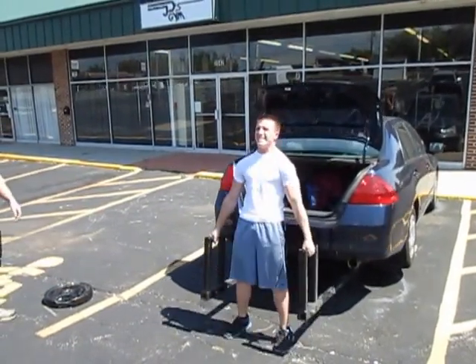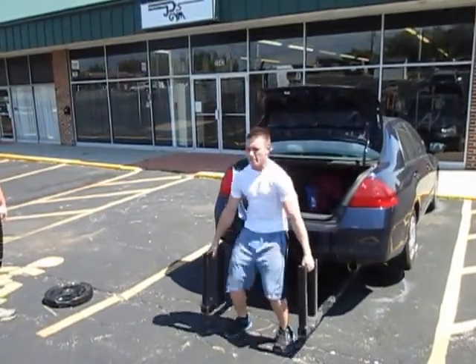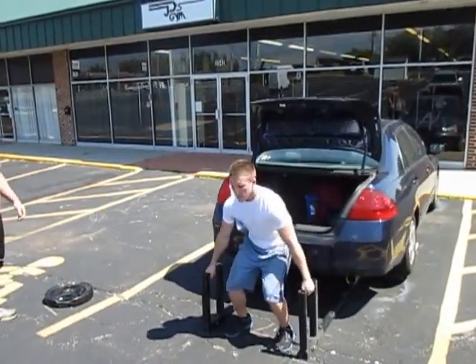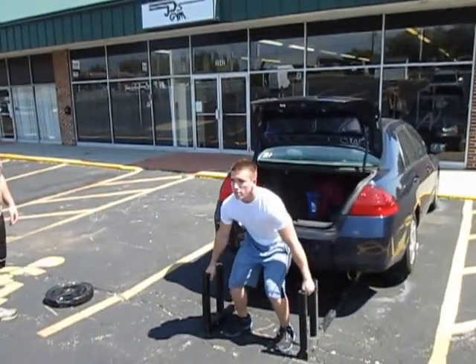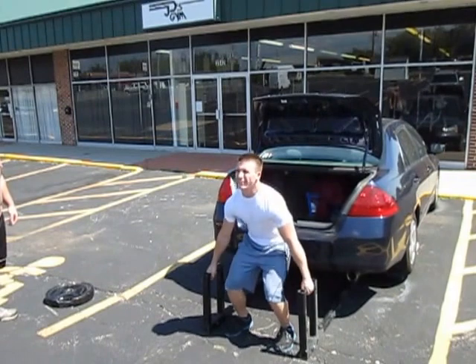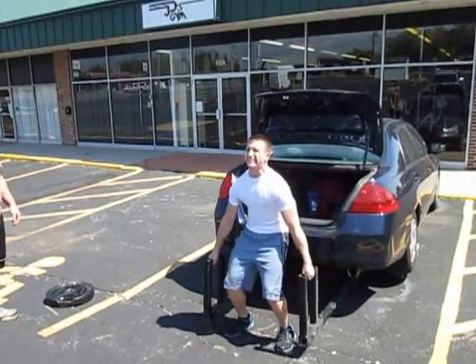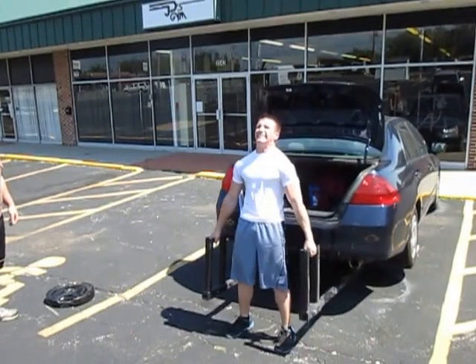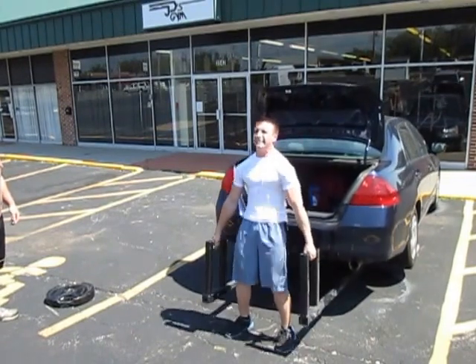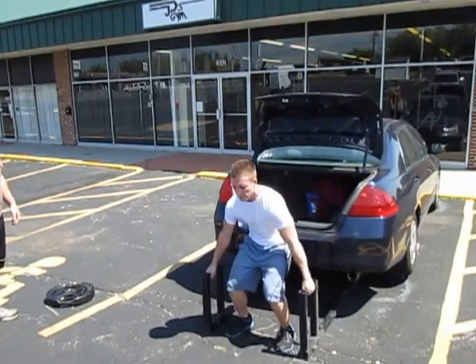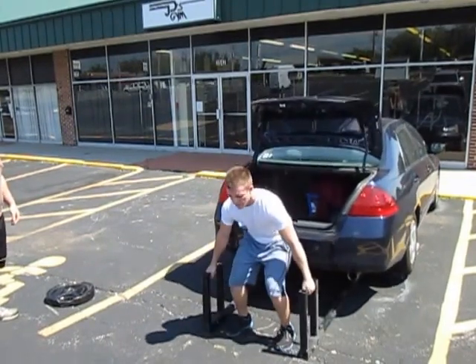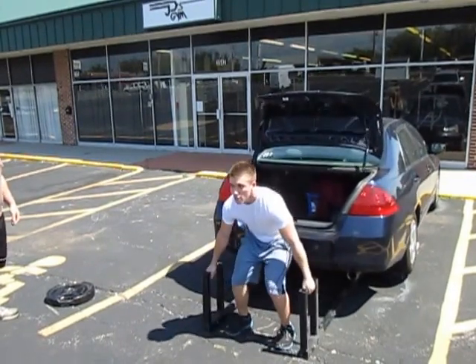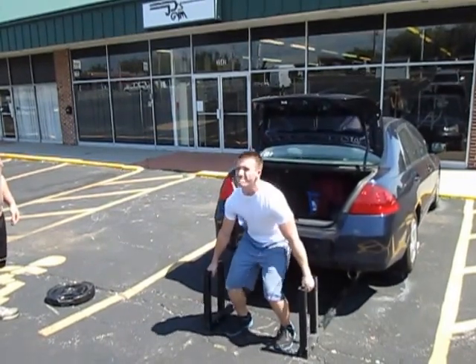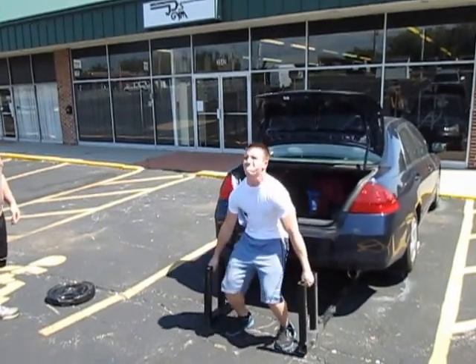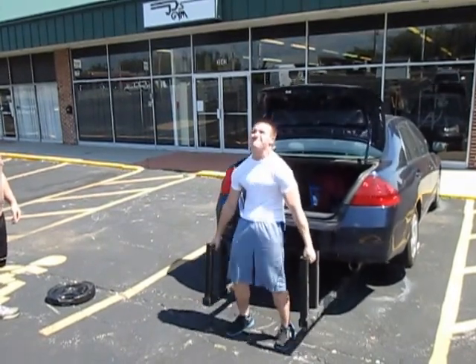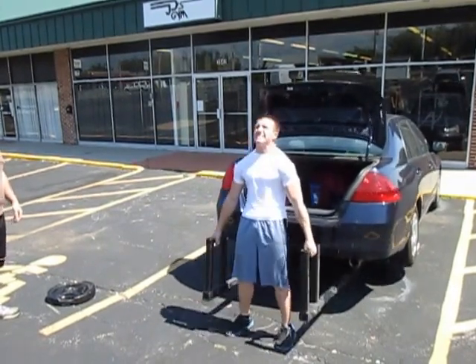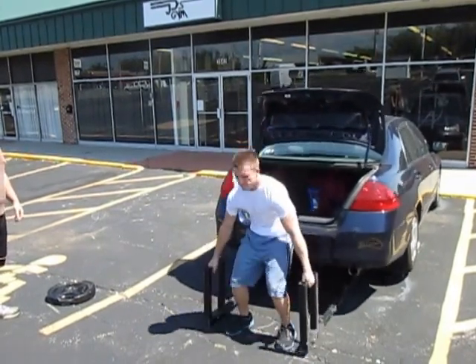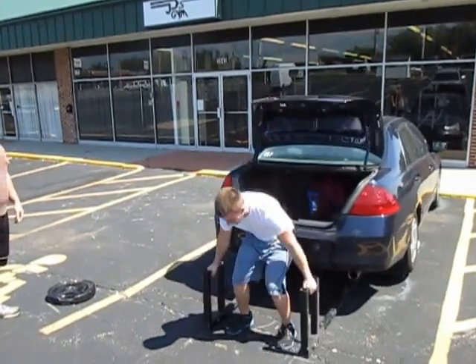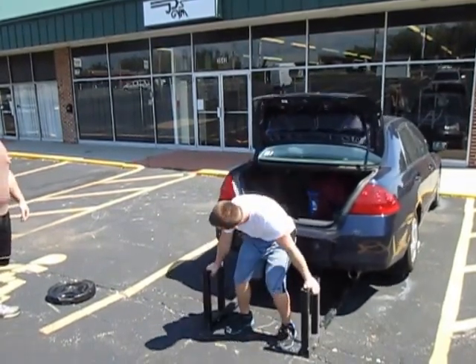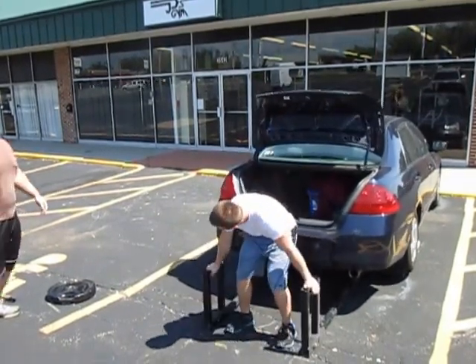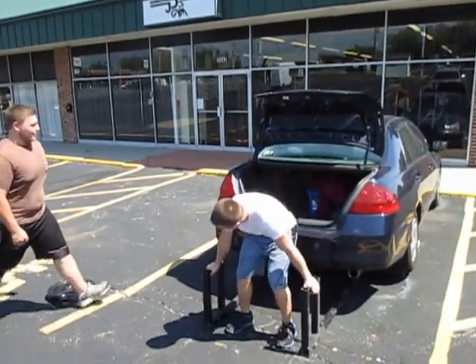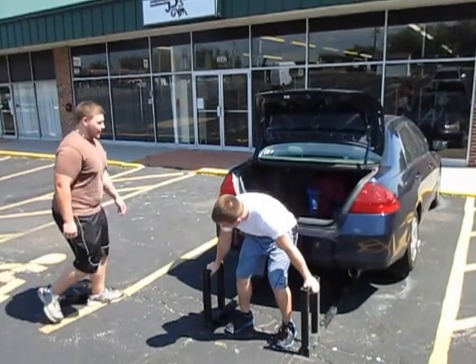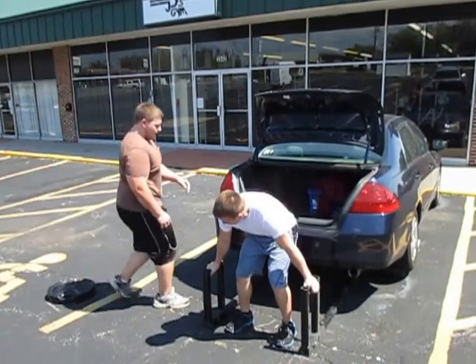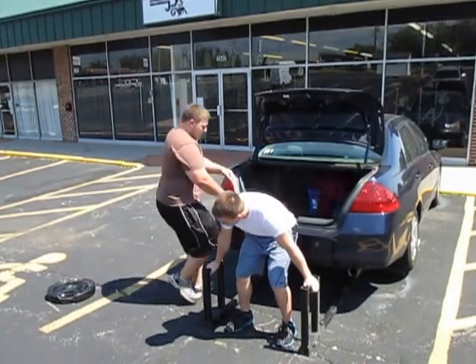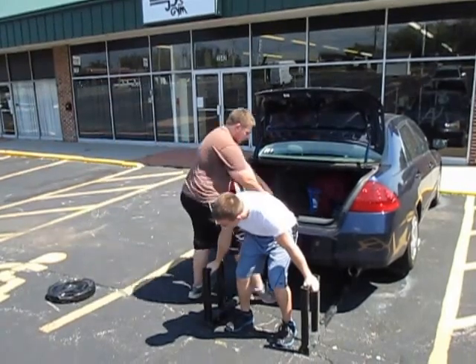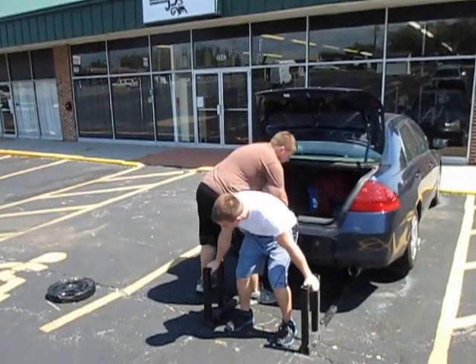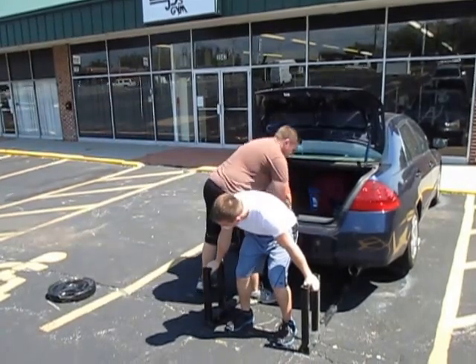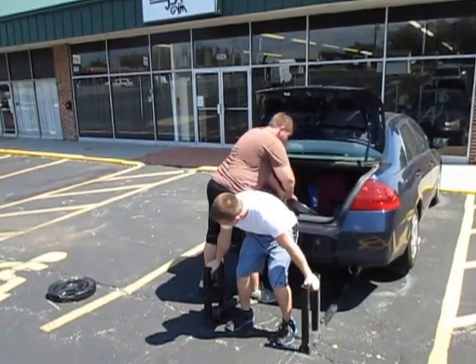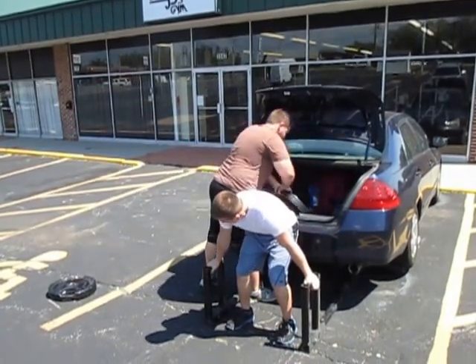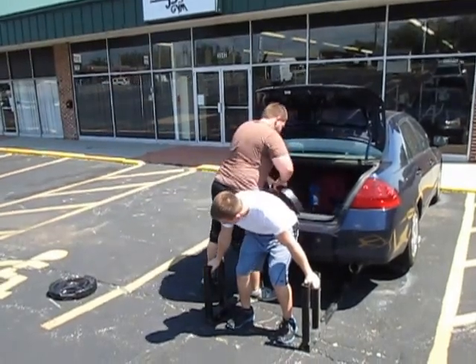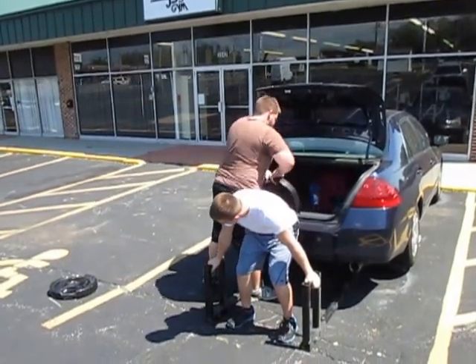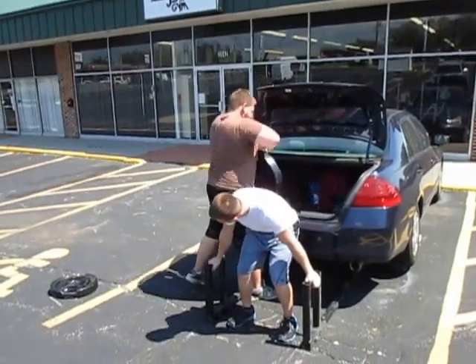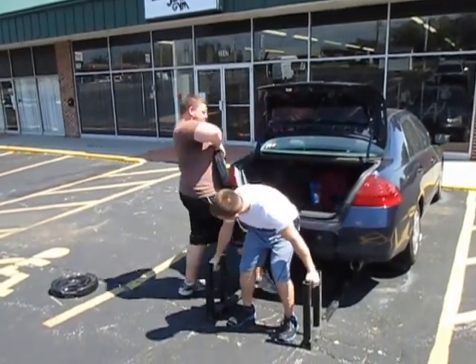Six. Seven. Good. Eight. Good. Let's see if you can get 12, Mike. You're at eight.